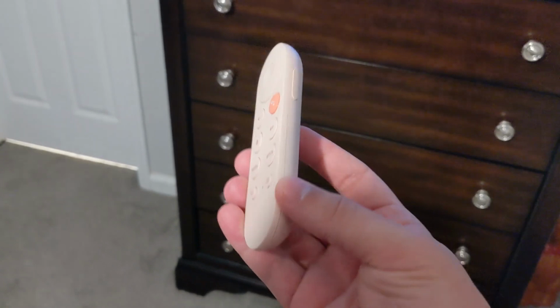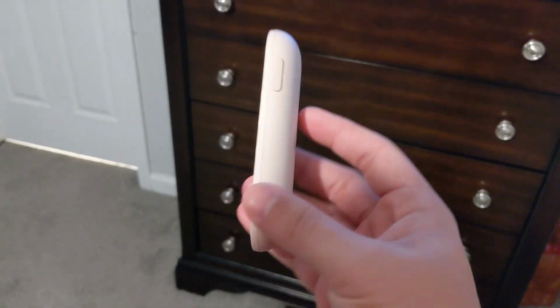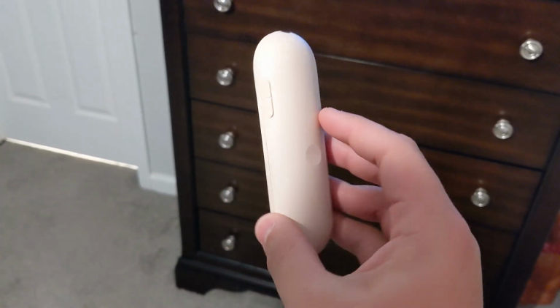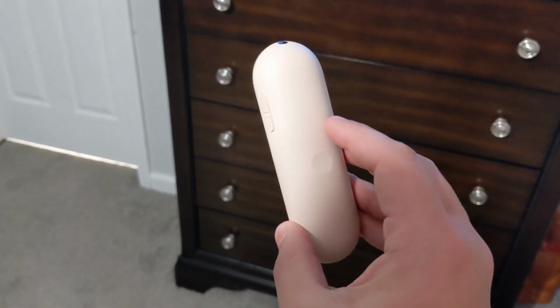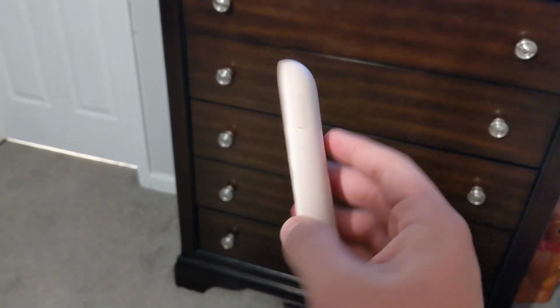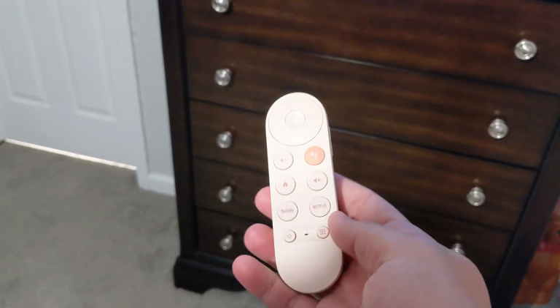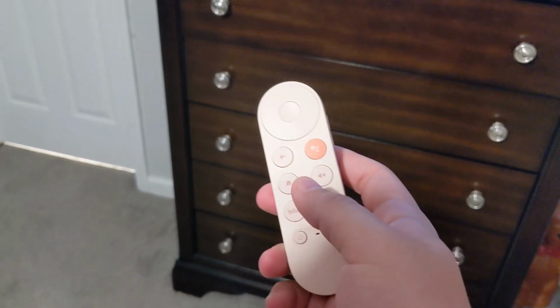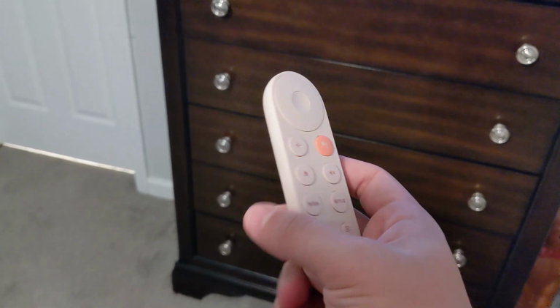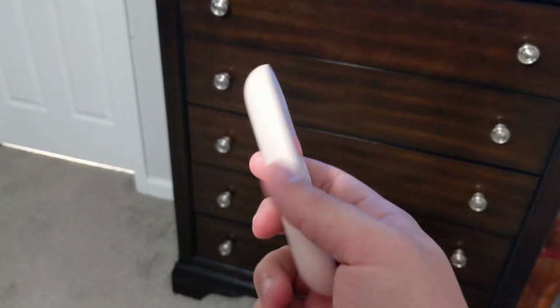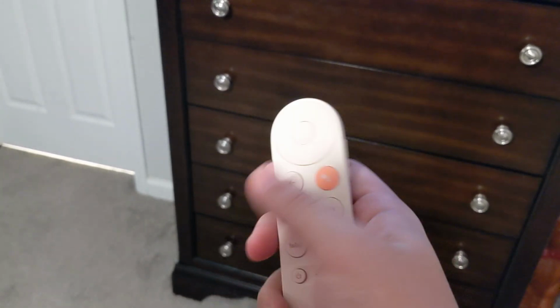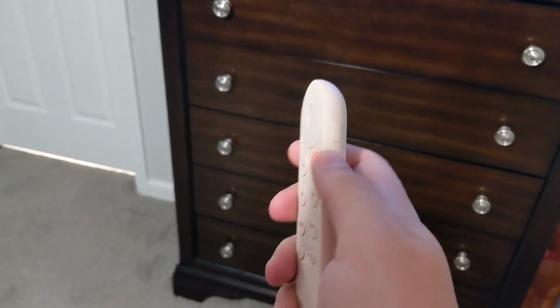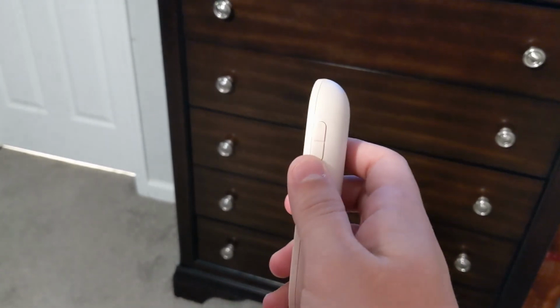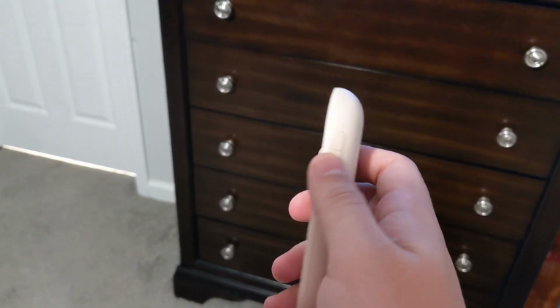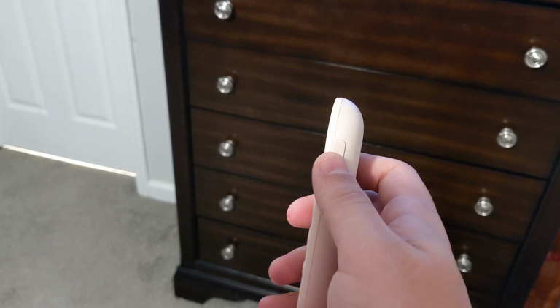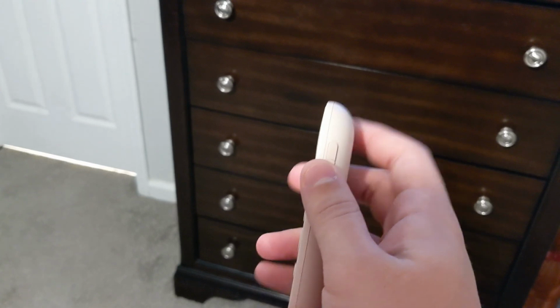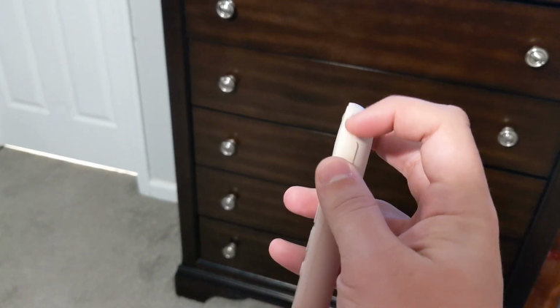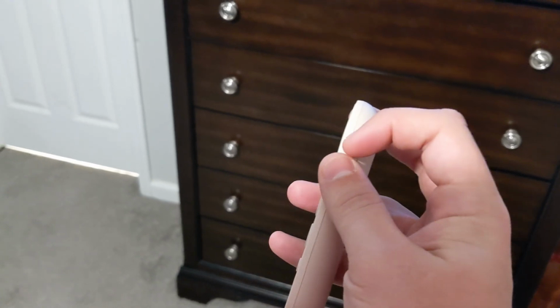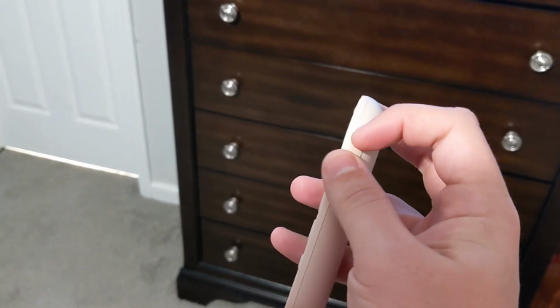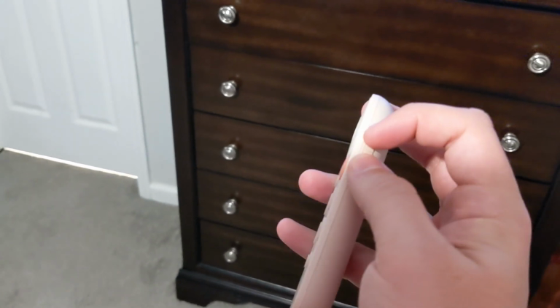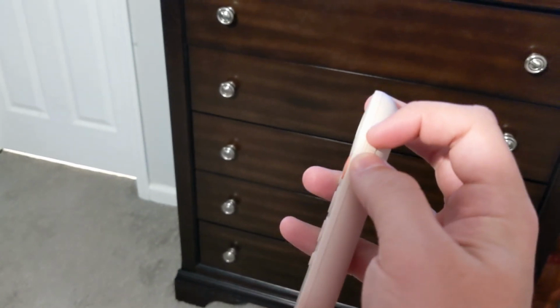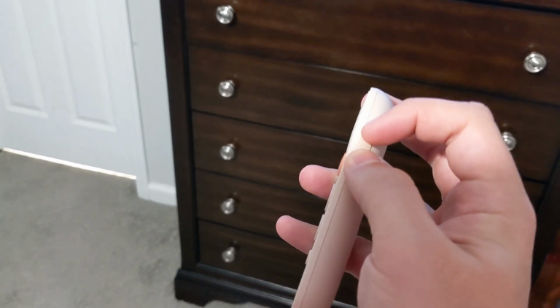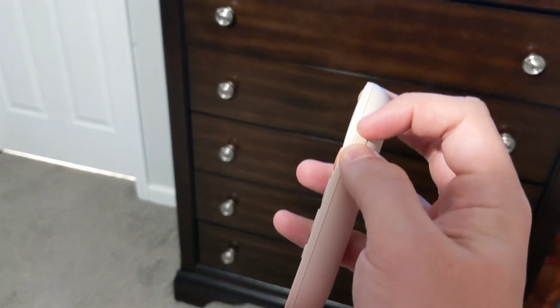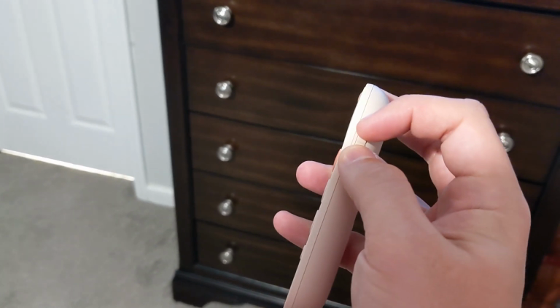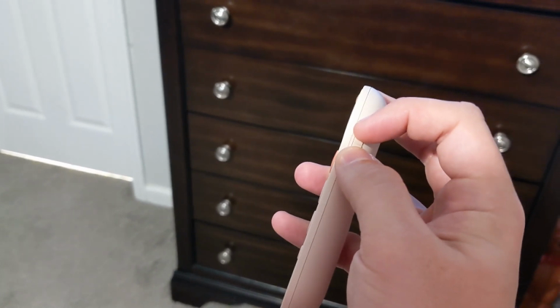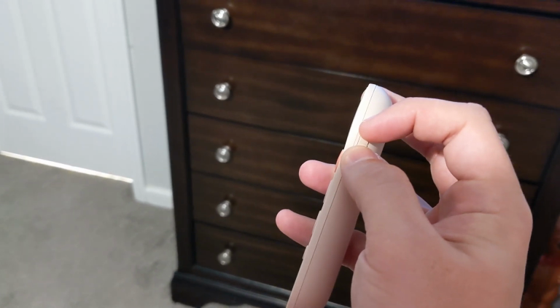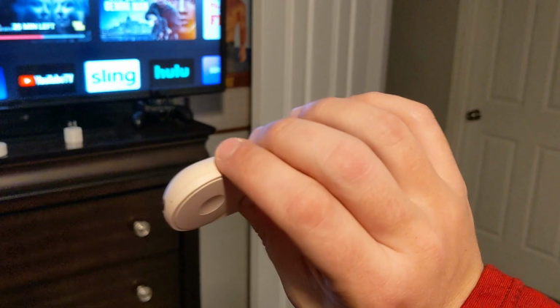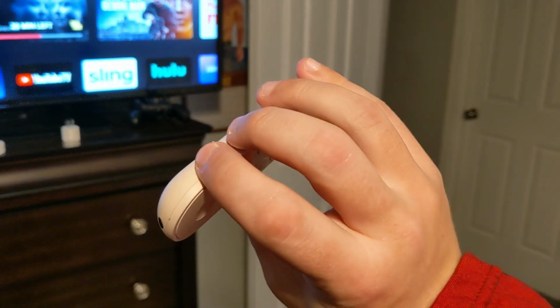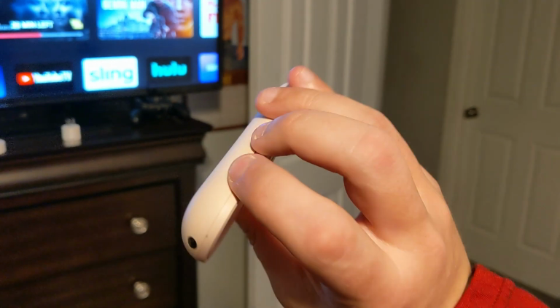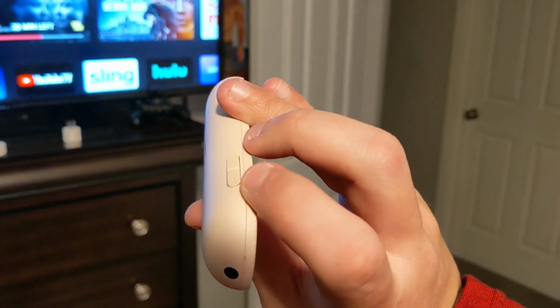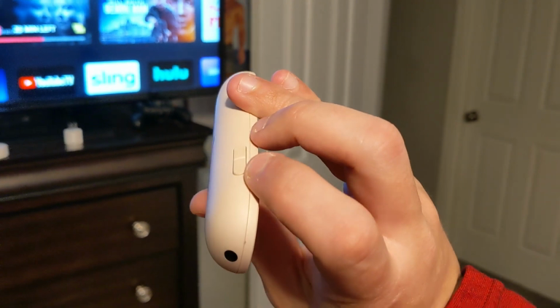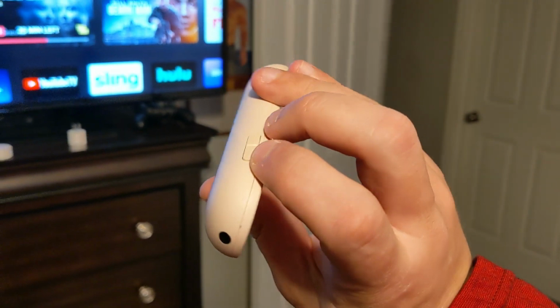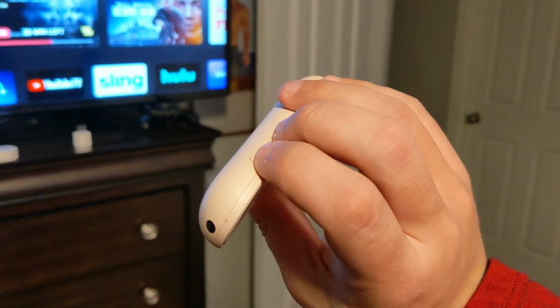What happens is, if you roll on your remote or anything and you hold the volume up and down buttons for just a little too long, this feature gets turned on.